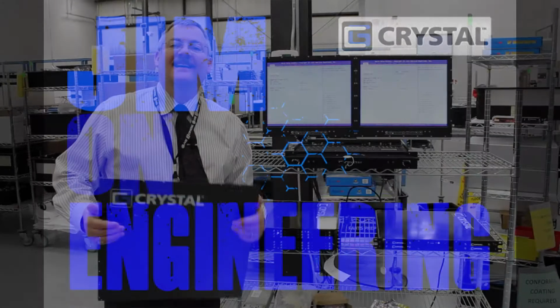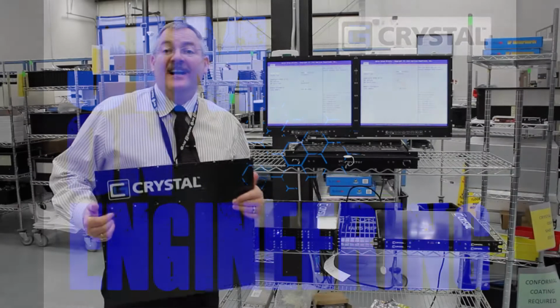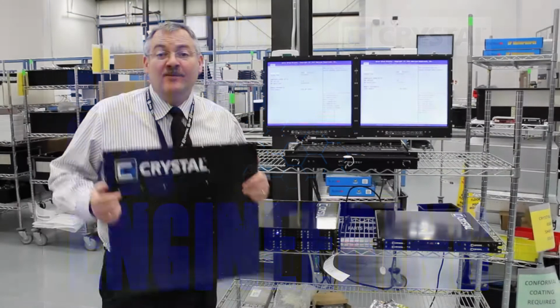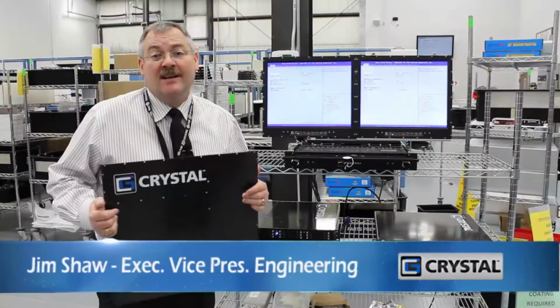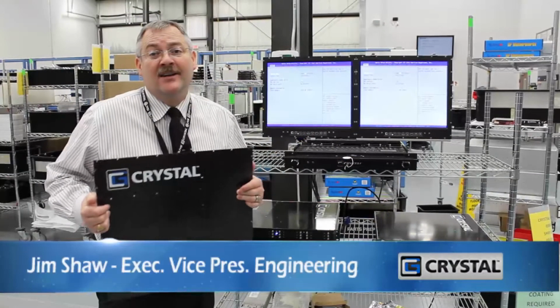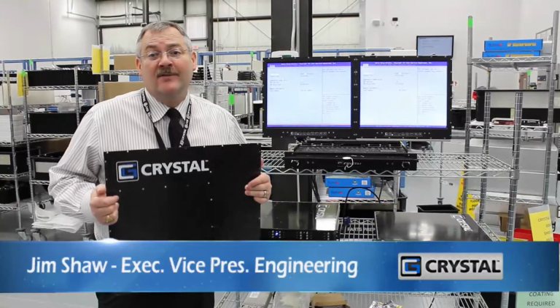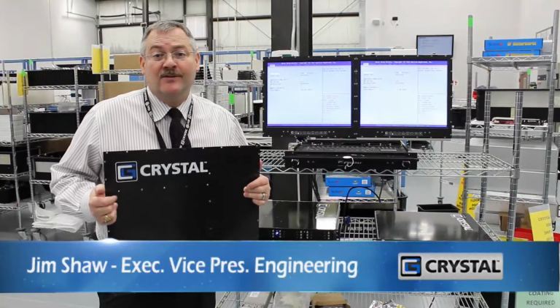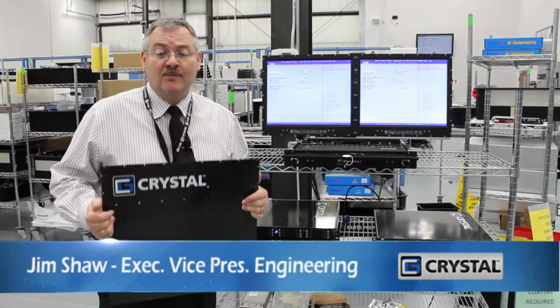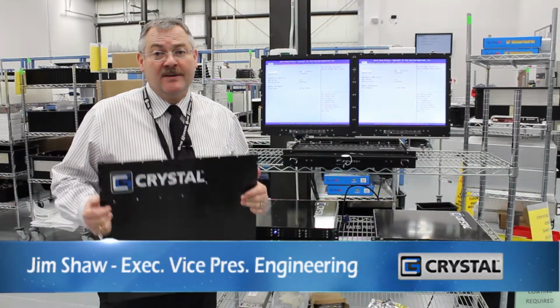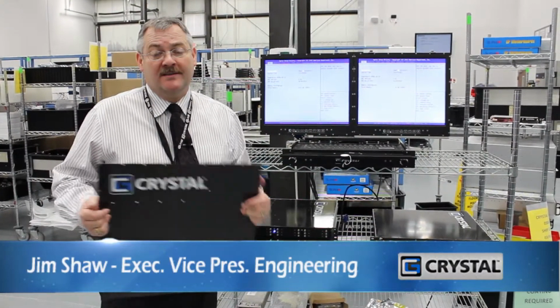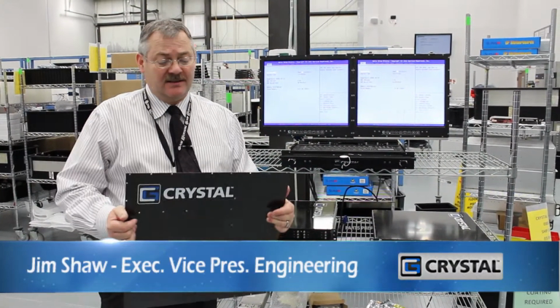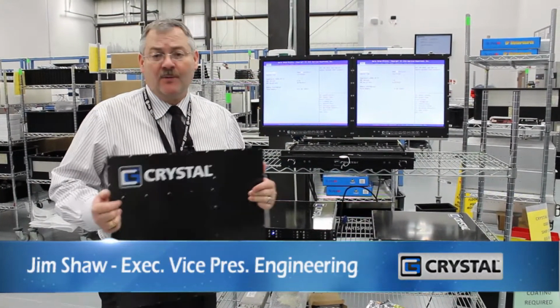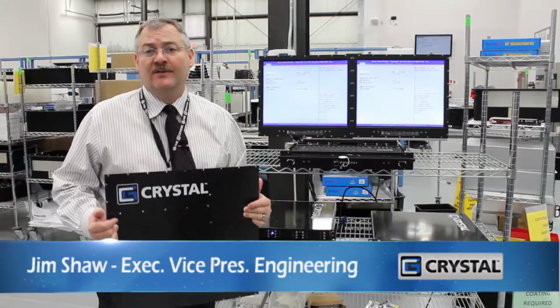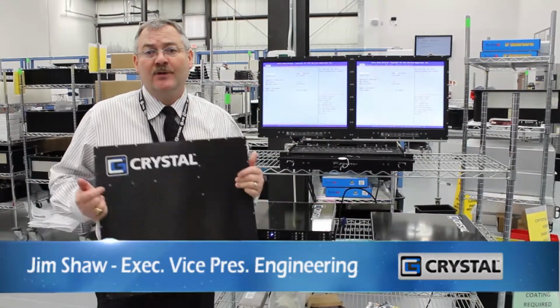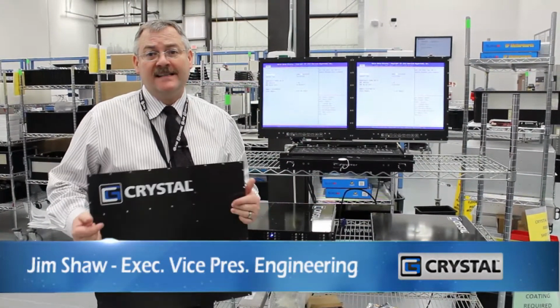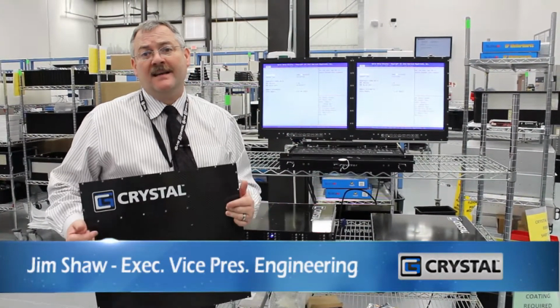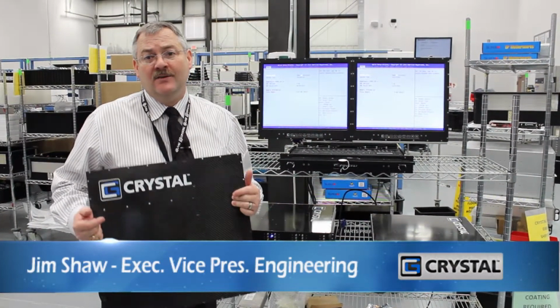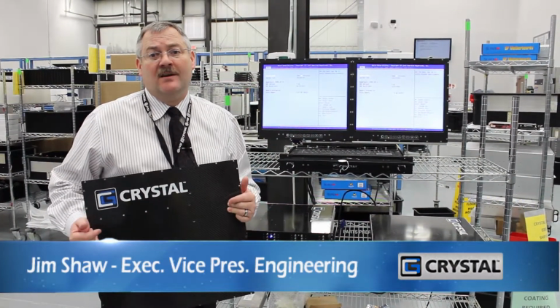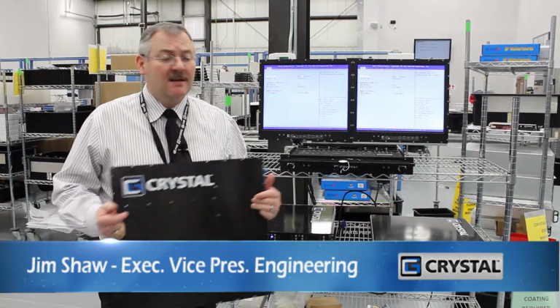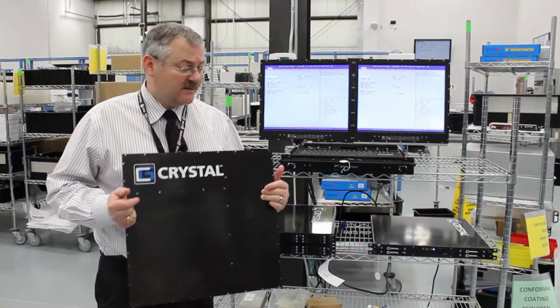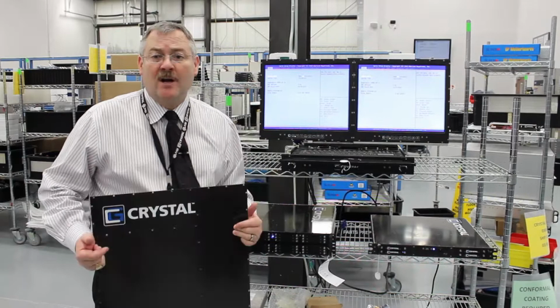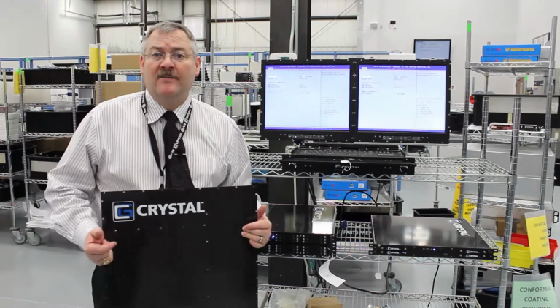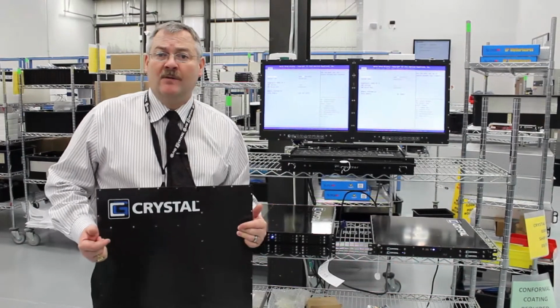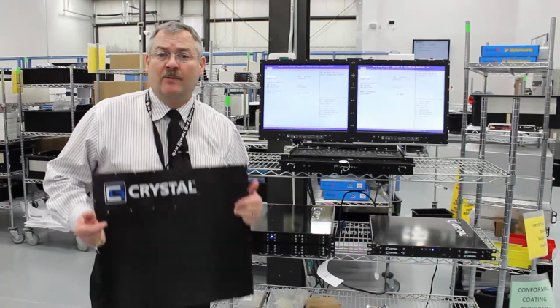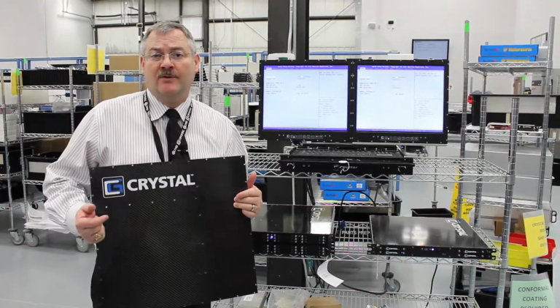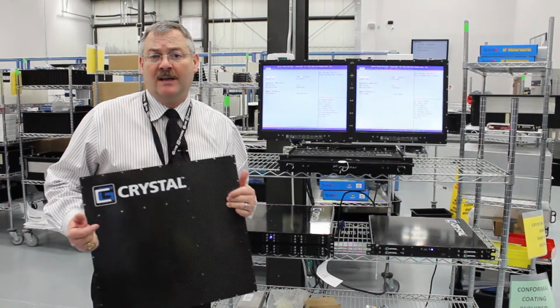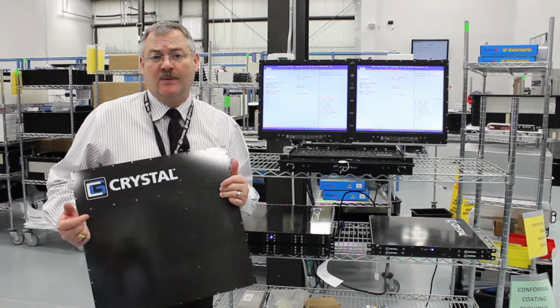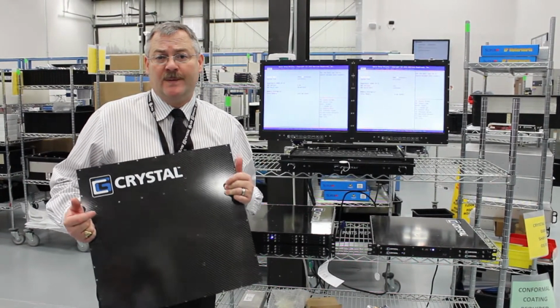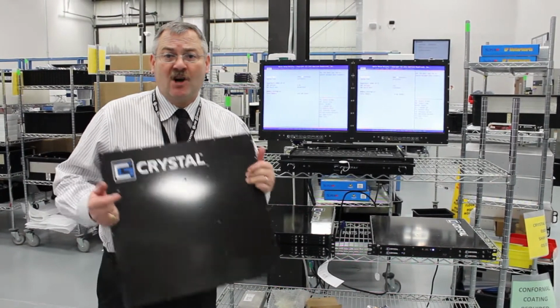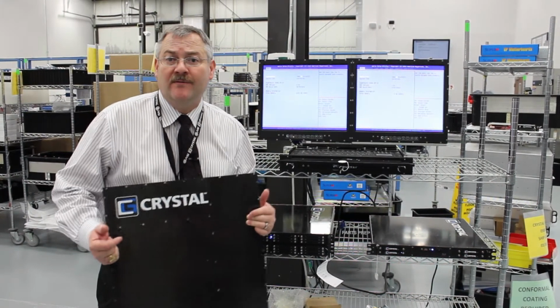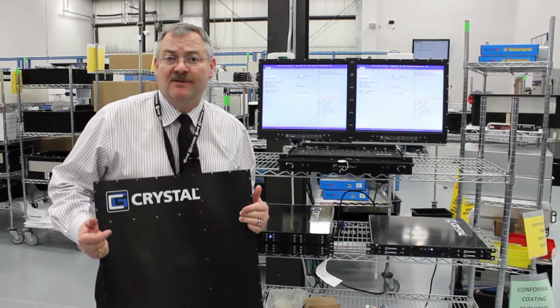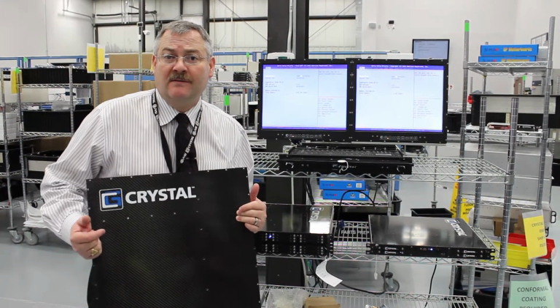Hi, Jim Shaw here again from Crystal Group. I wanted to share with you some really exciting news on some product development that we're doing with respect to carbon fiber servers.